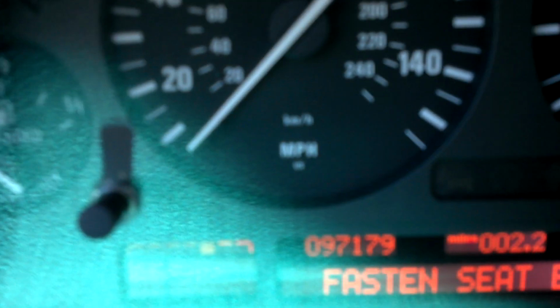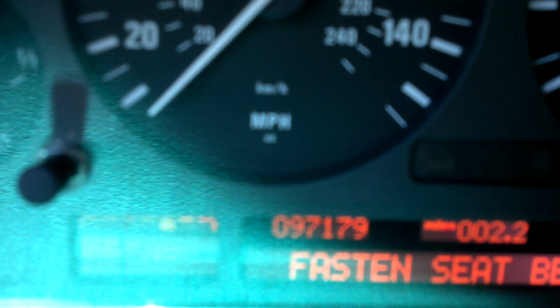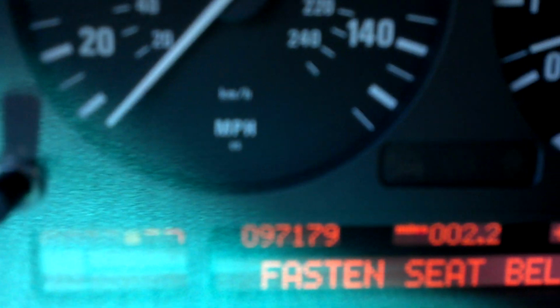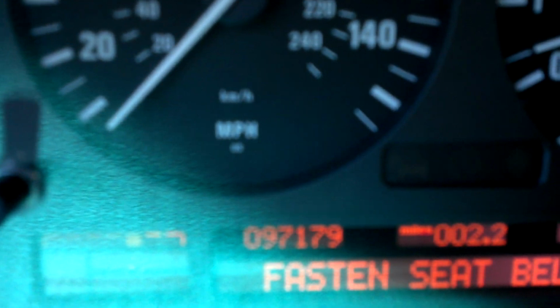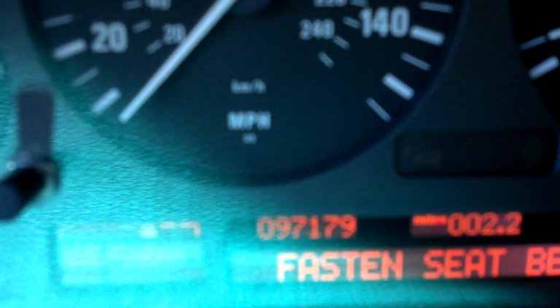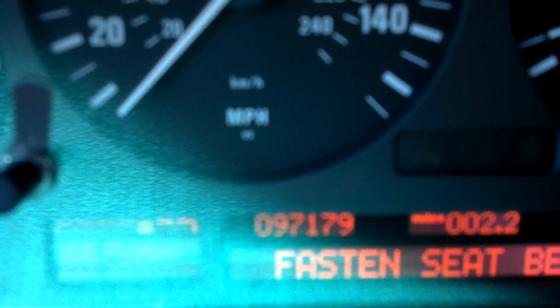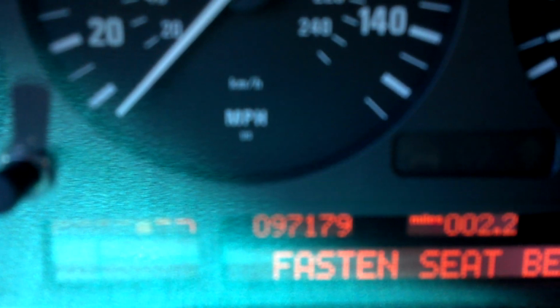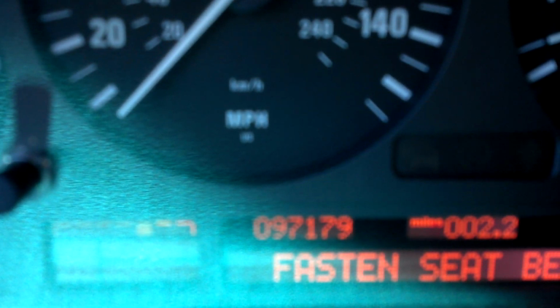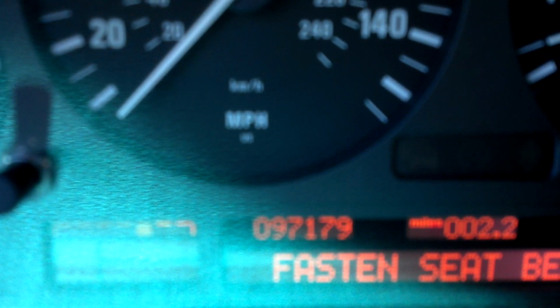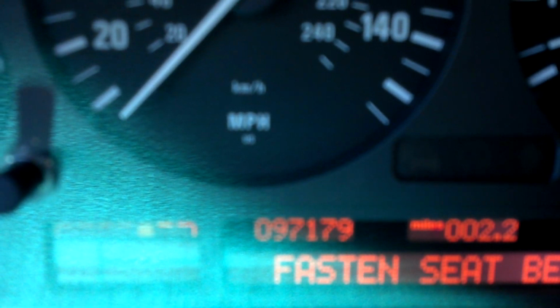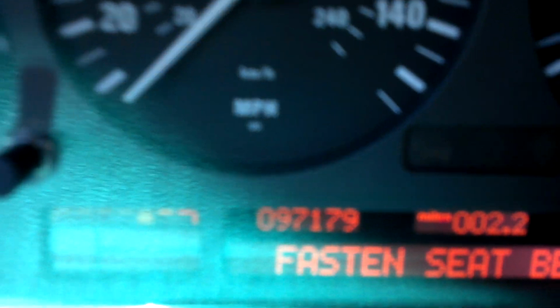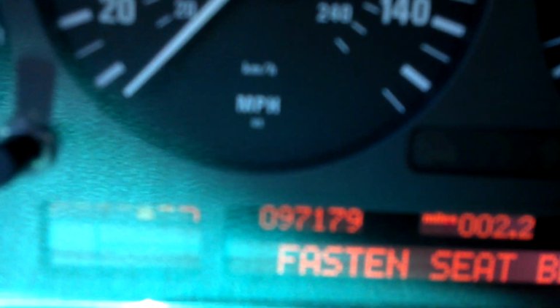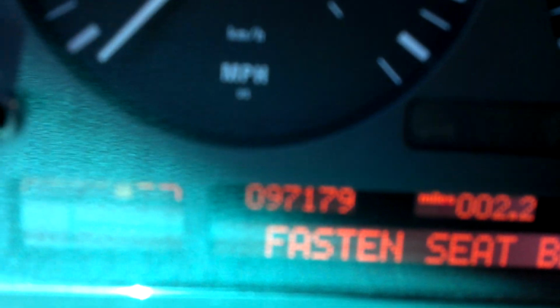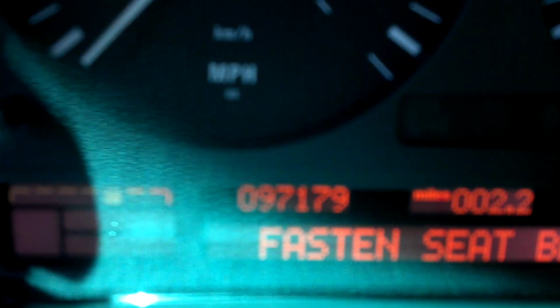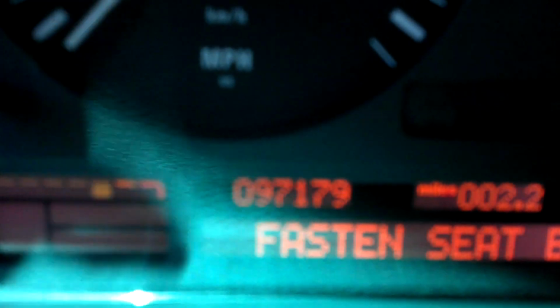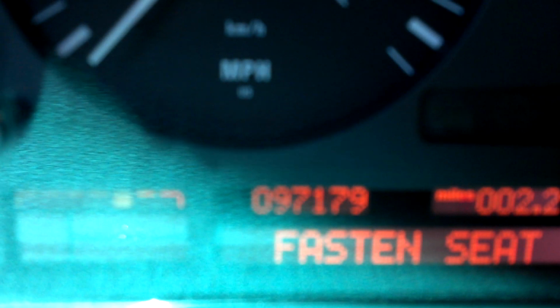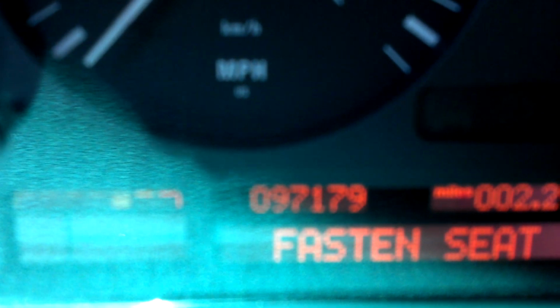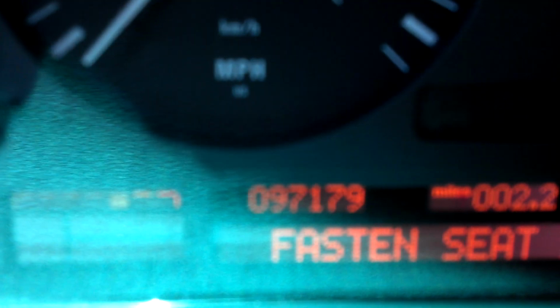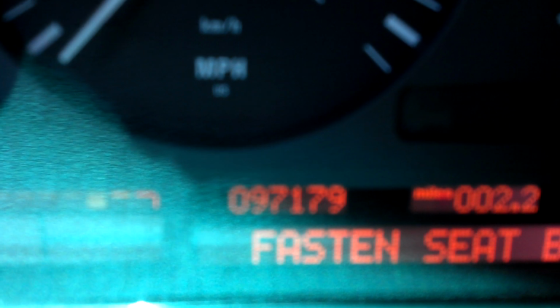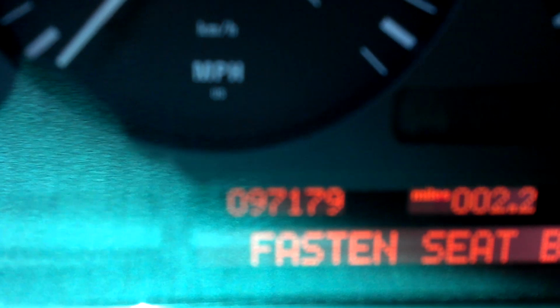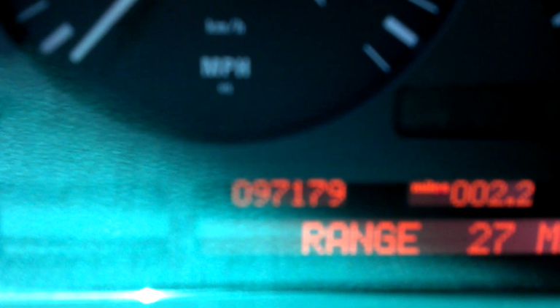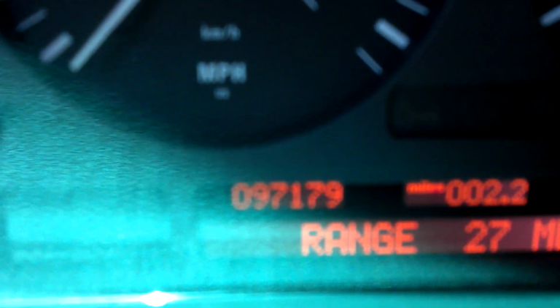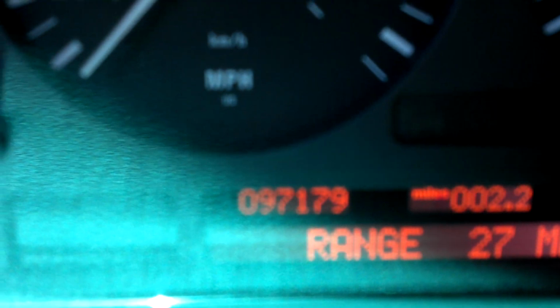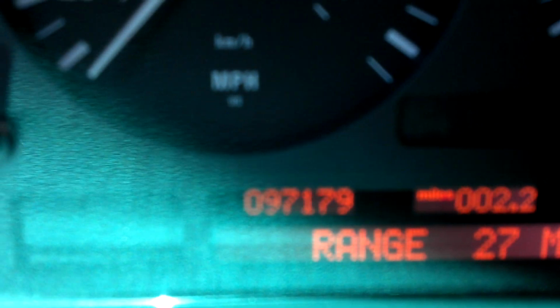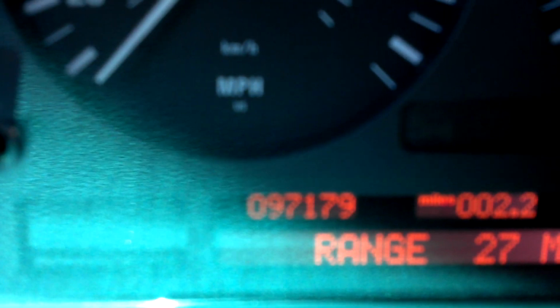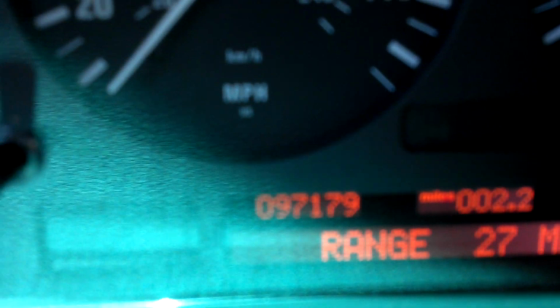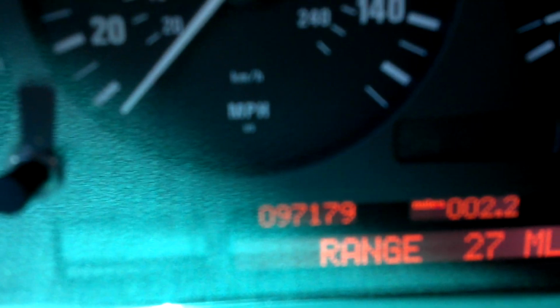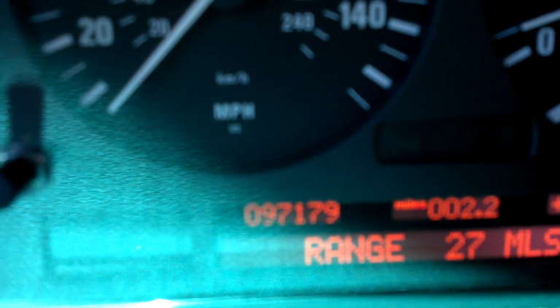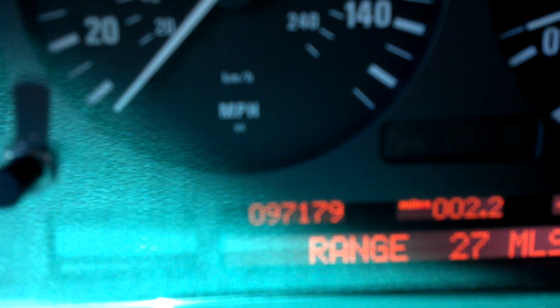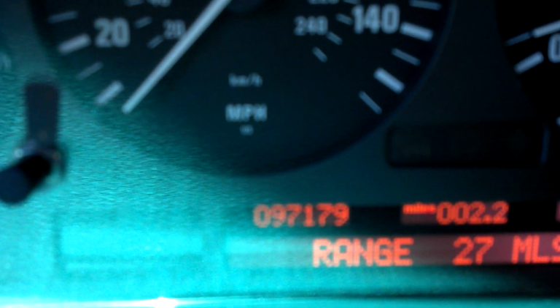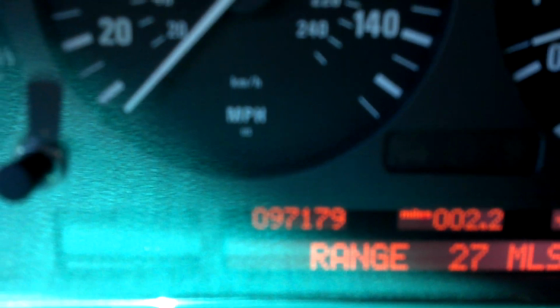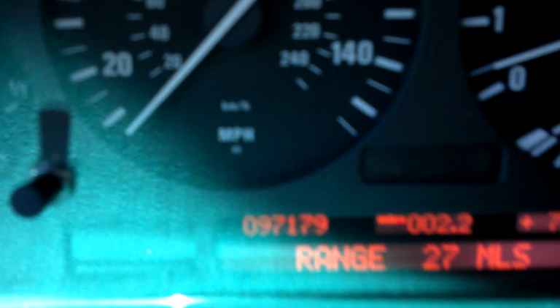You can see 97,179 — that's actually the original miles on the car.